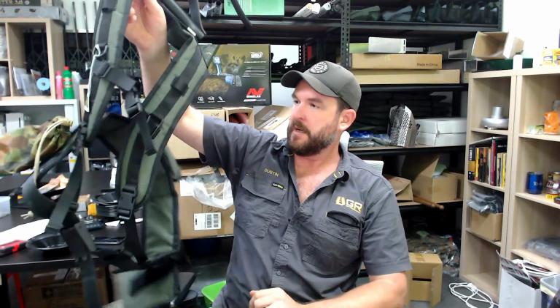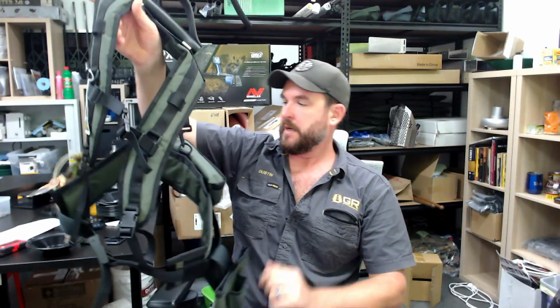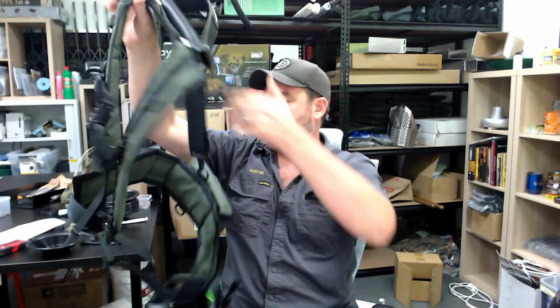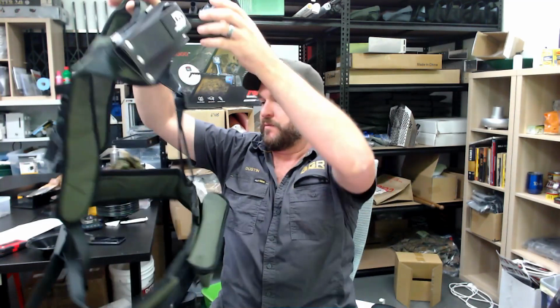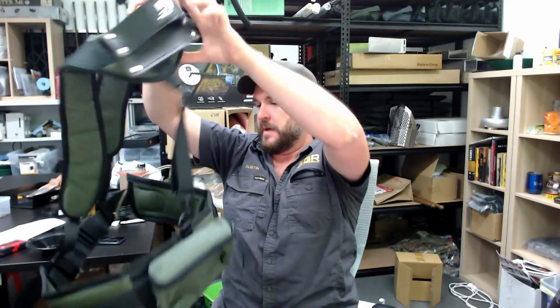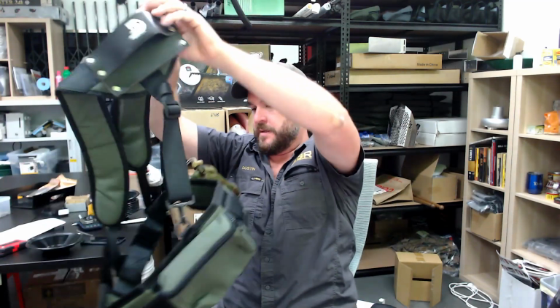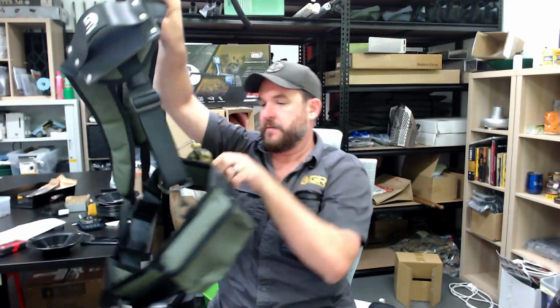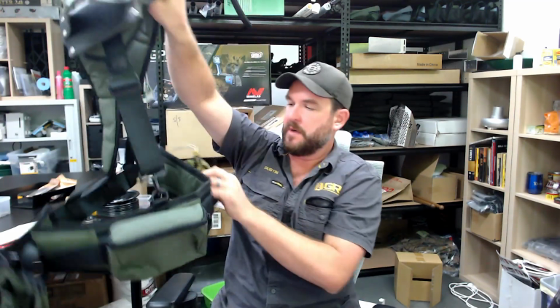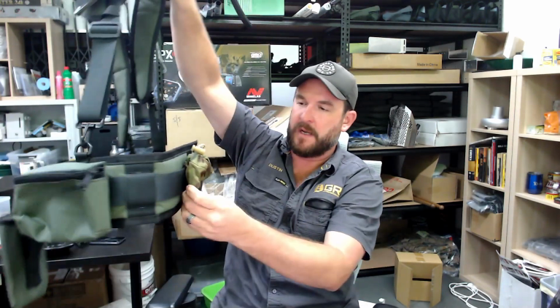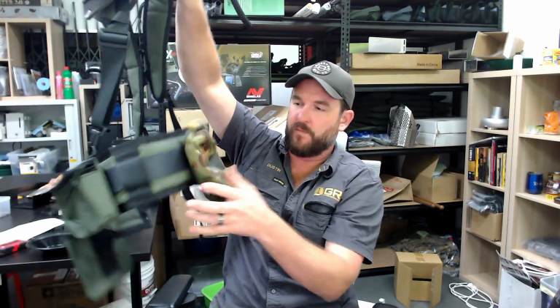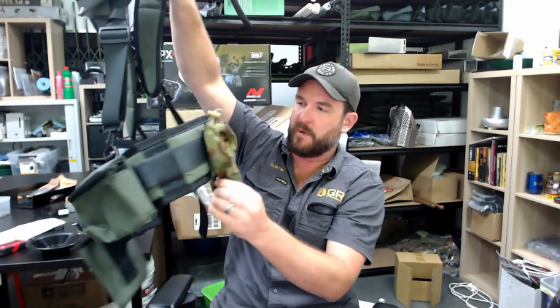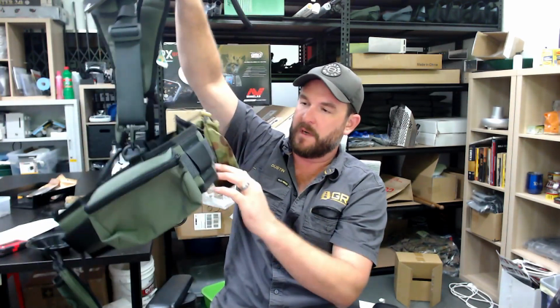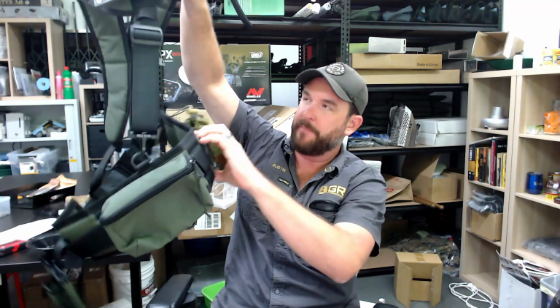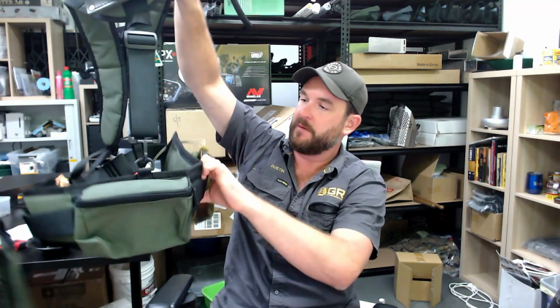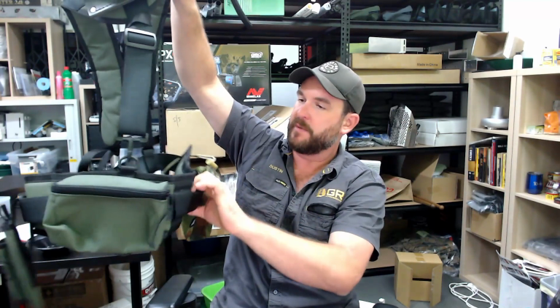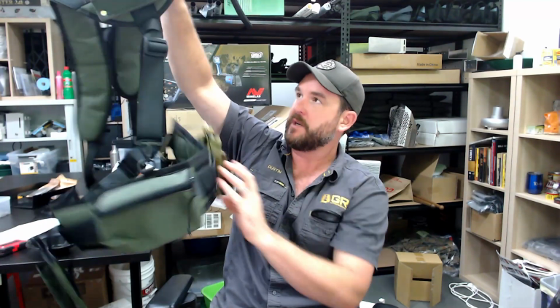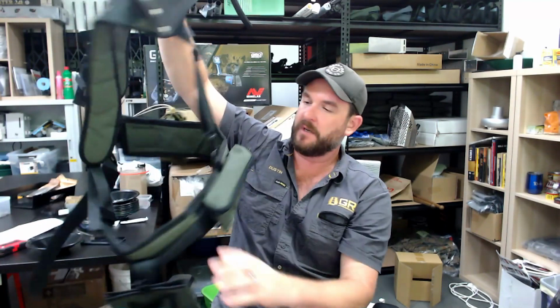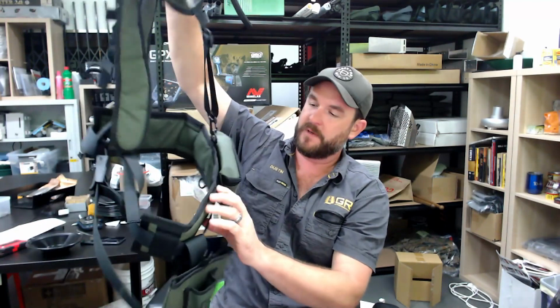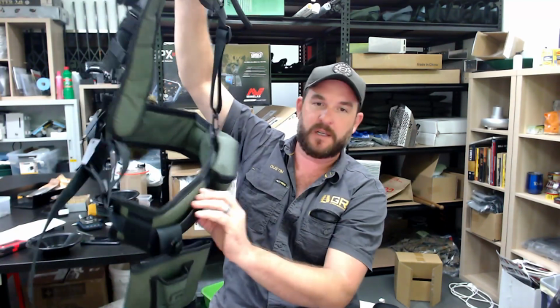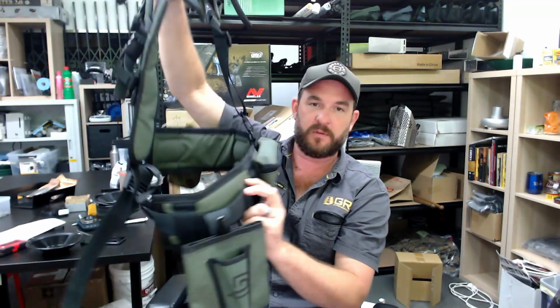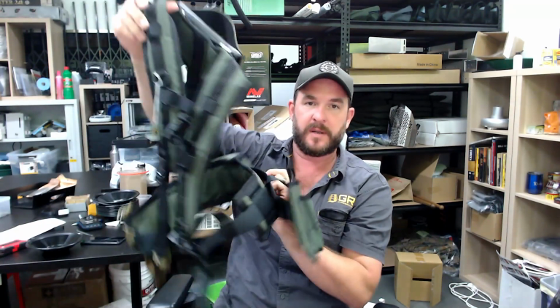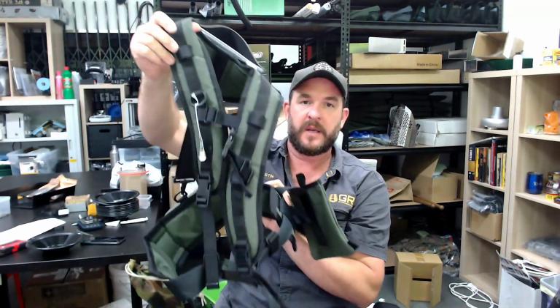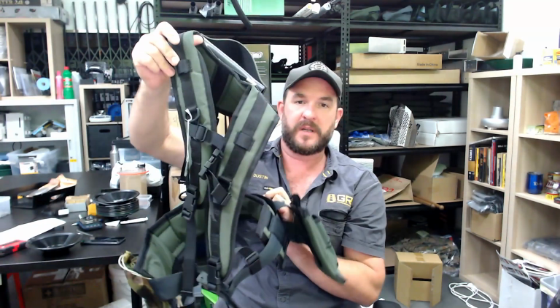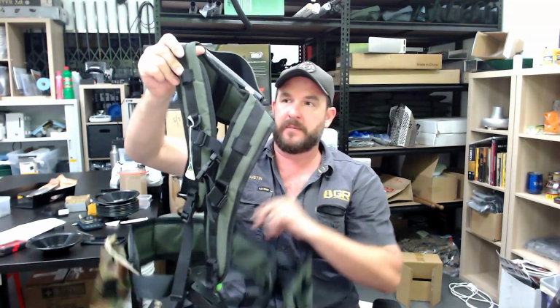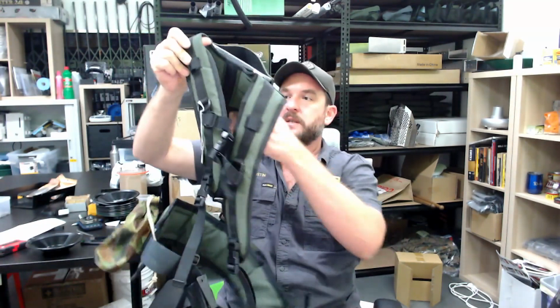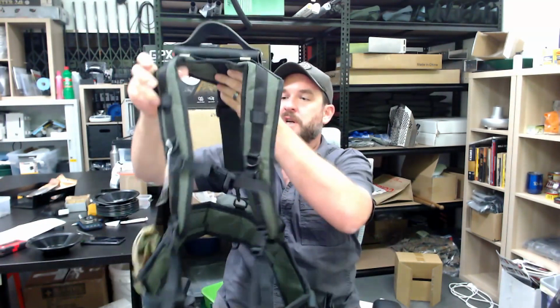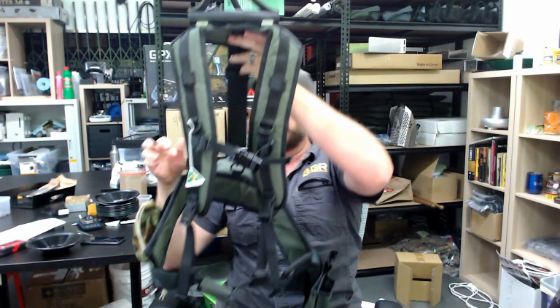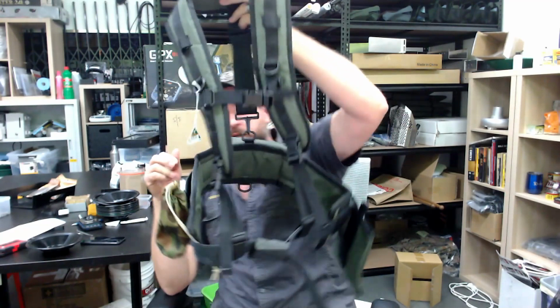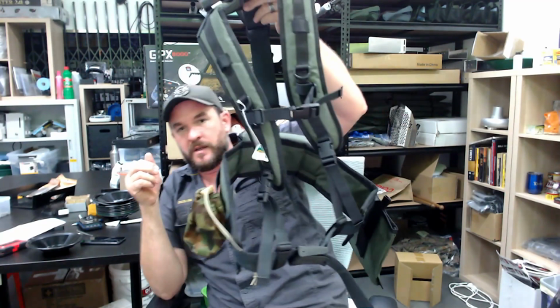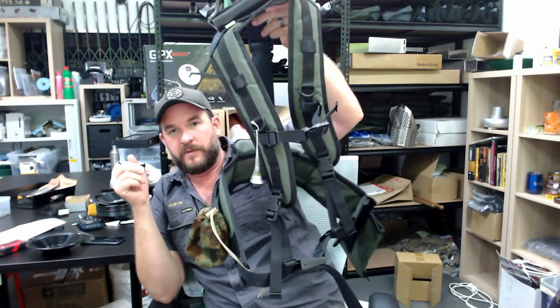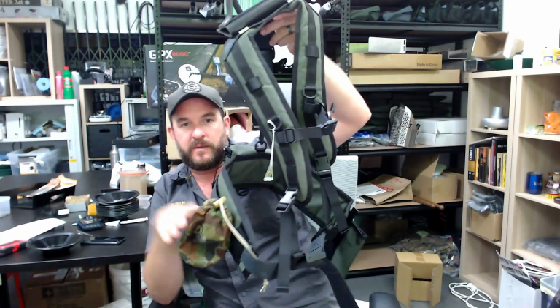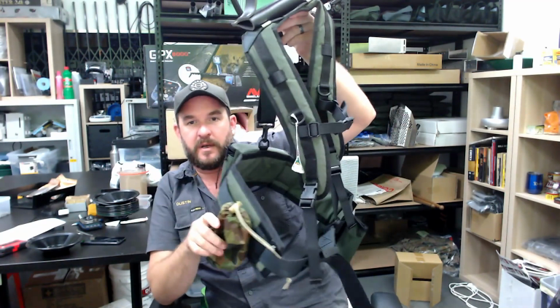It actually works really well. We've still got the same water bottle holder and room to attach your first aid kit and all the rest.